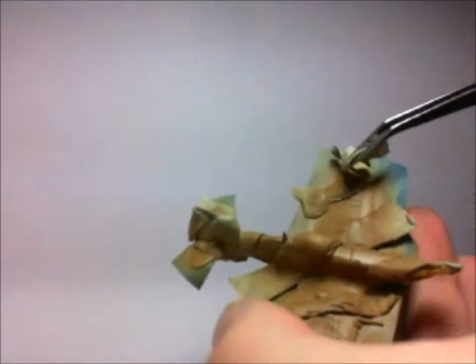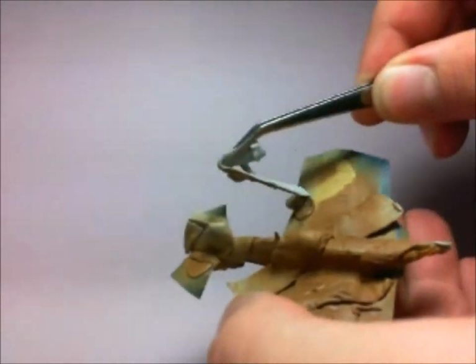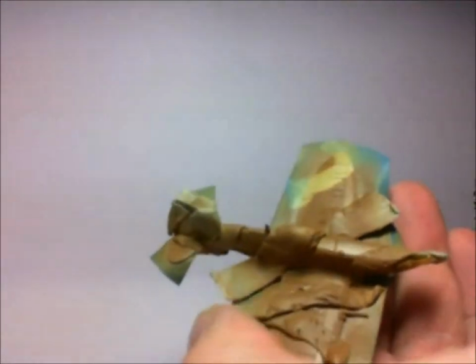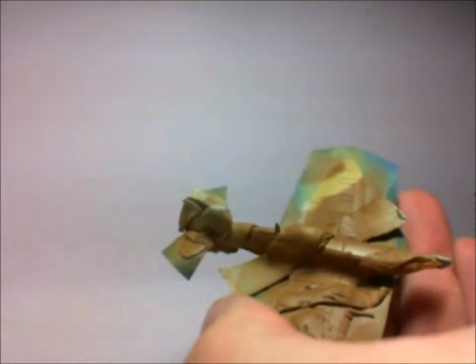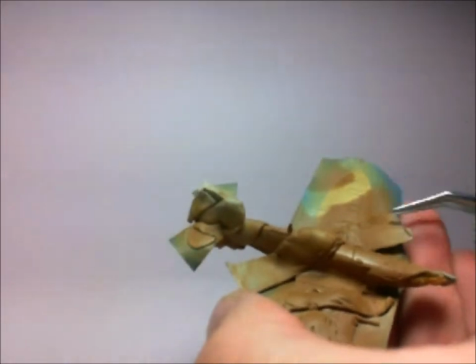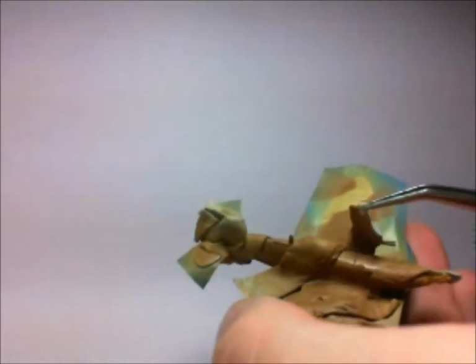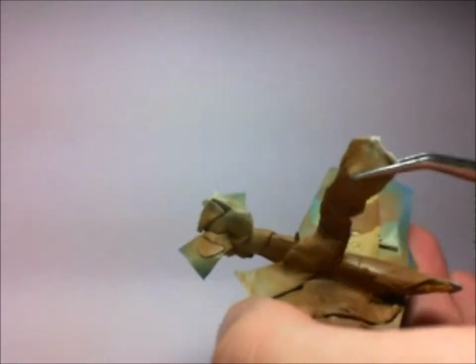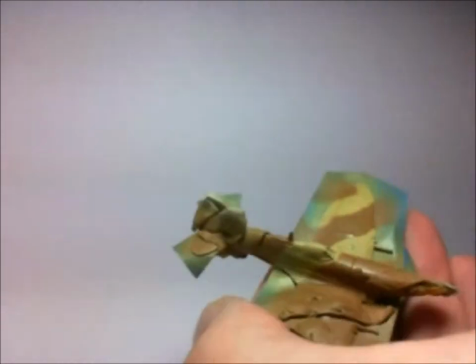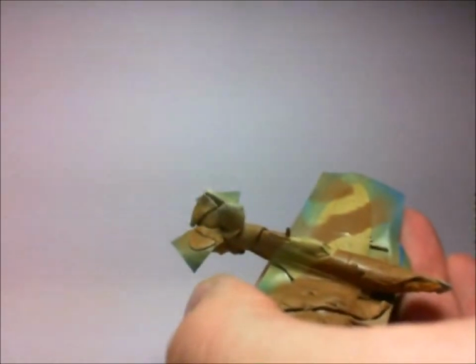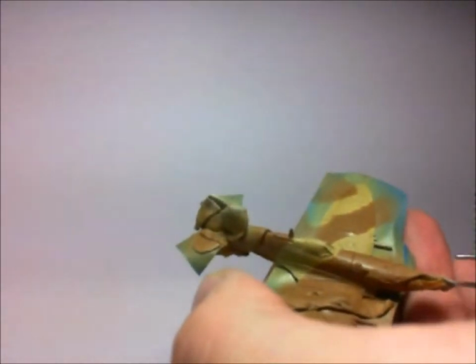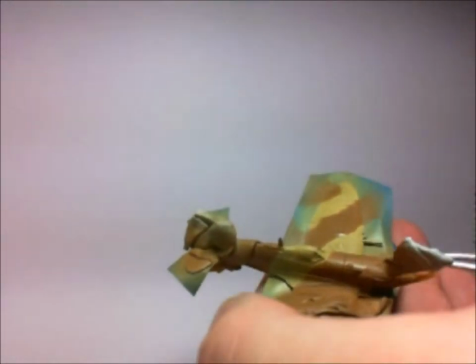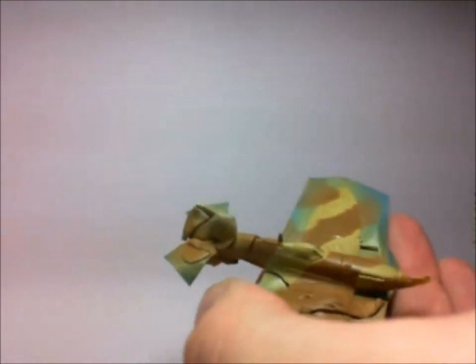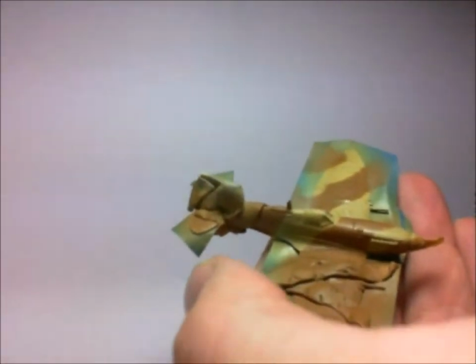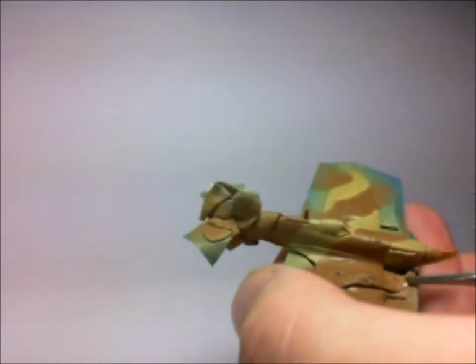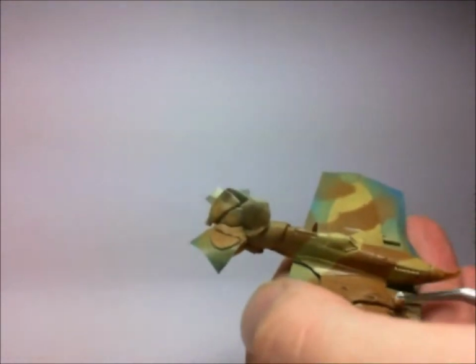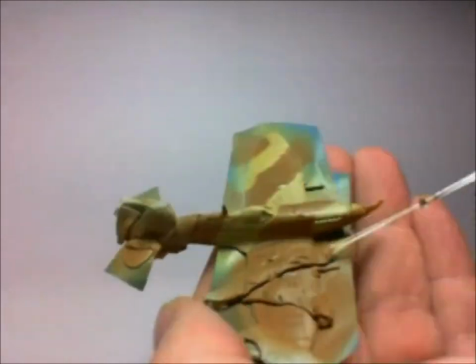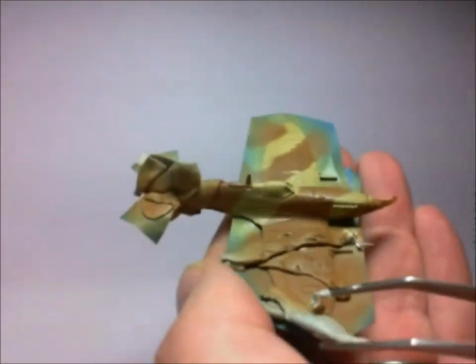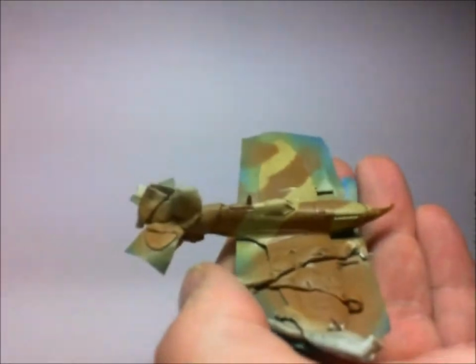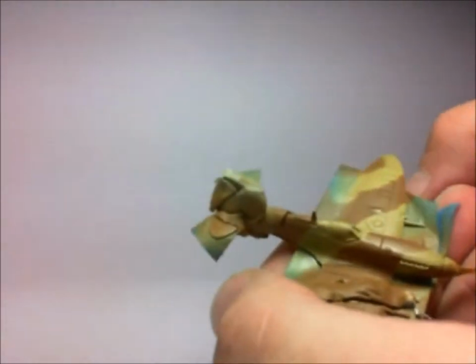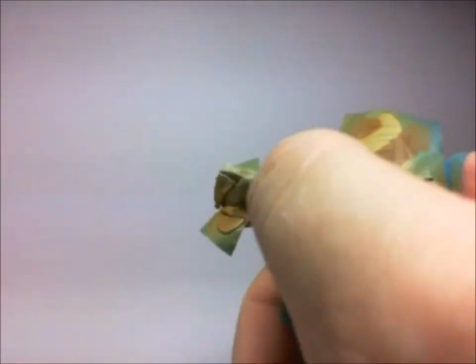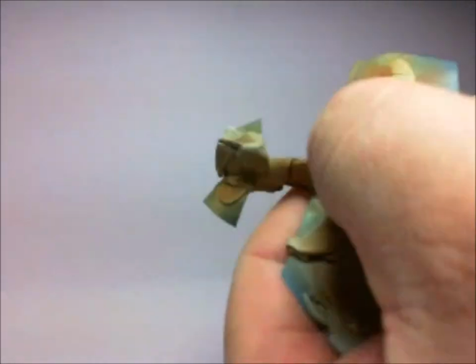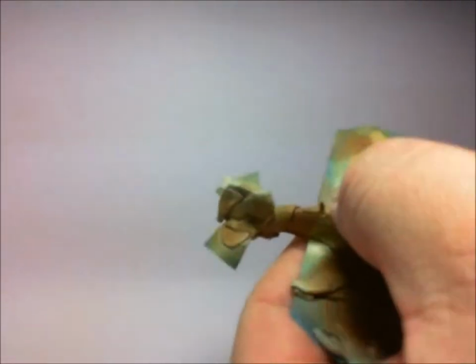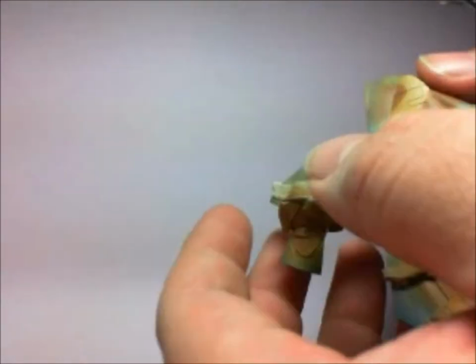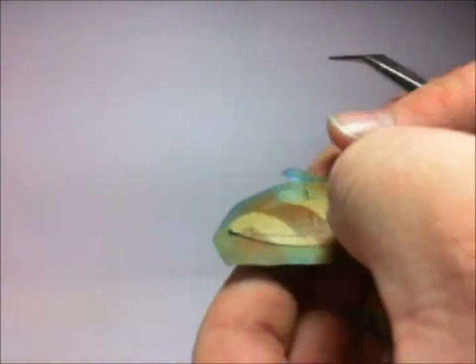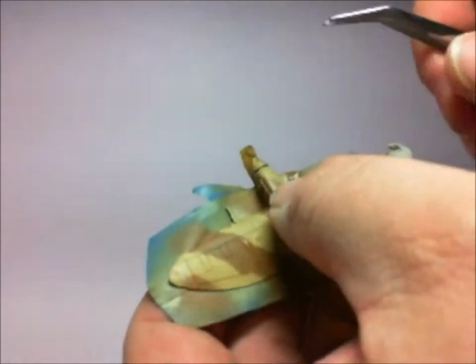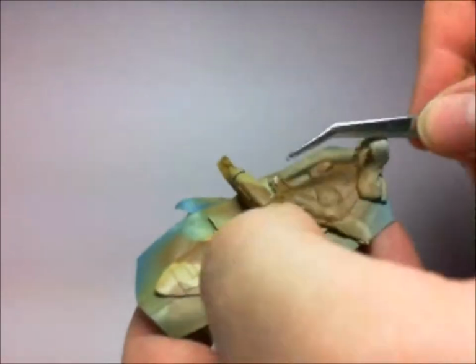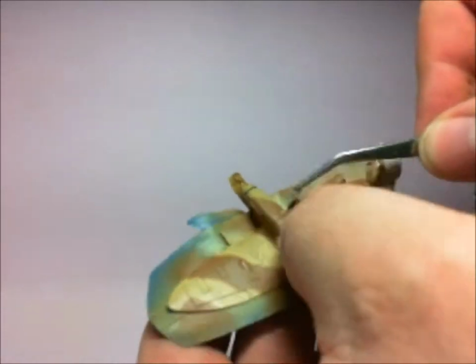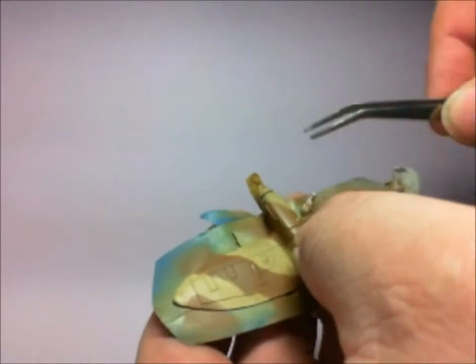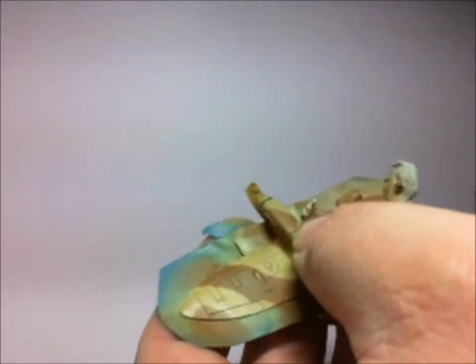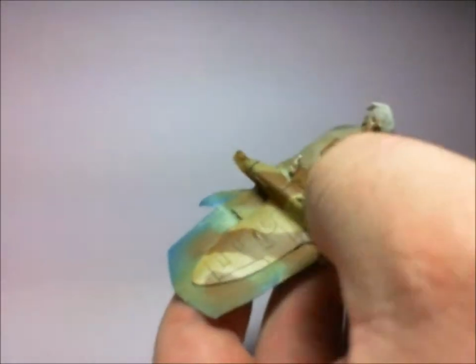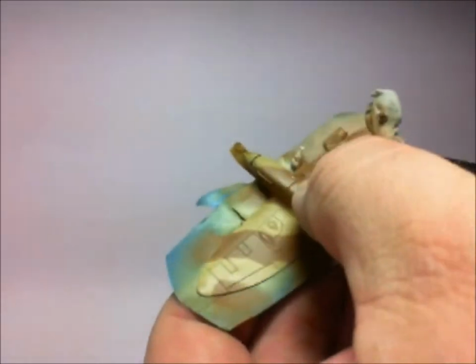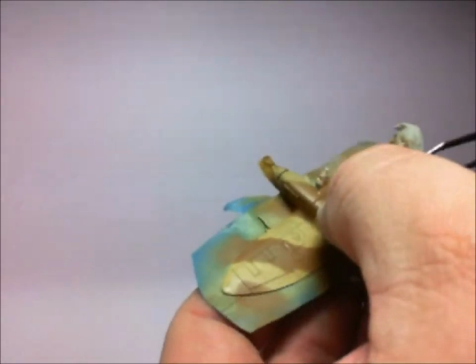Next up, the fun part — ripping off all the blue-tack to see your handiwork. Fingers crossed there's not too much overspray. It's pretty lucky in this case, but if you need to go back and just have a little touch-up, you can do, just with a normal paintbrush.